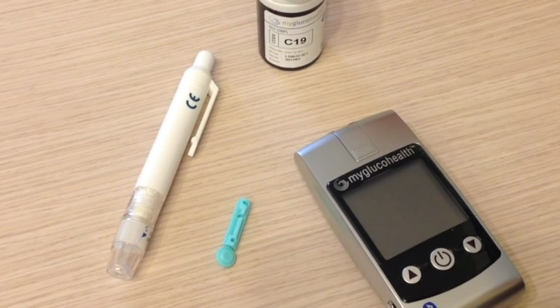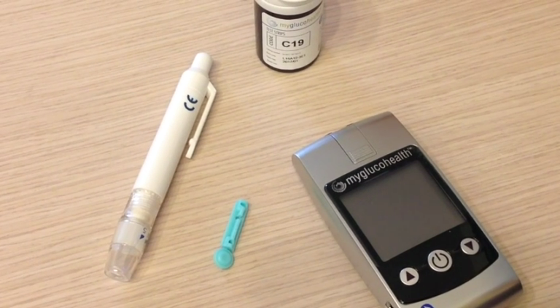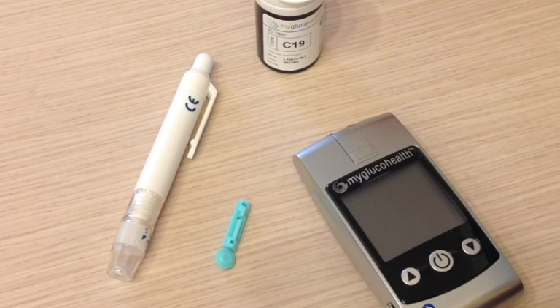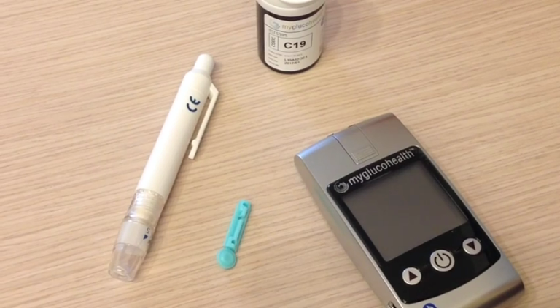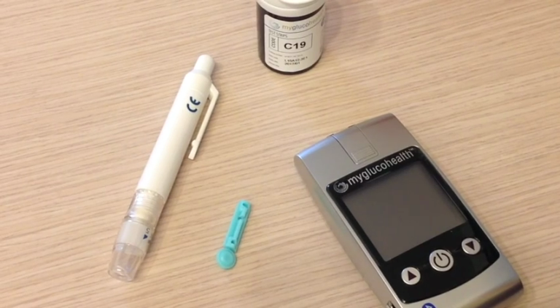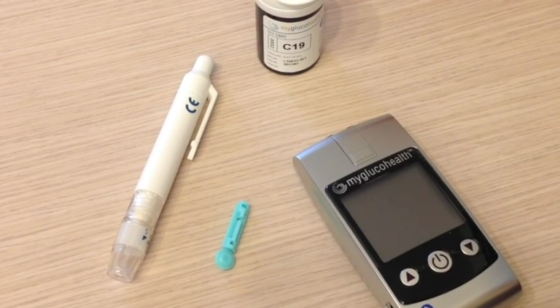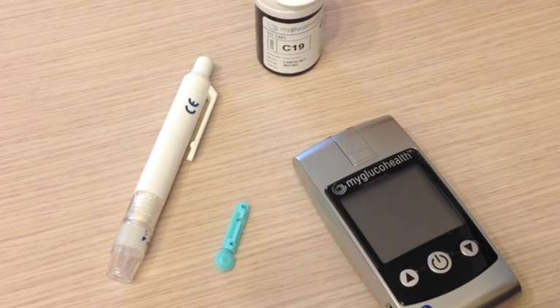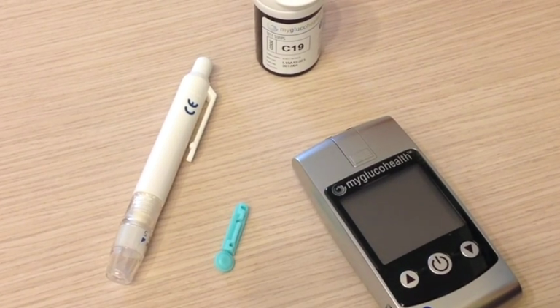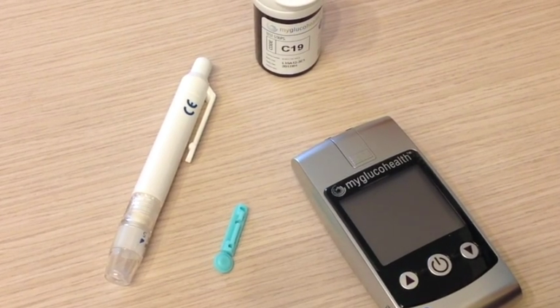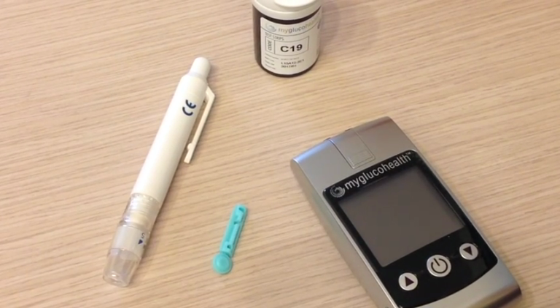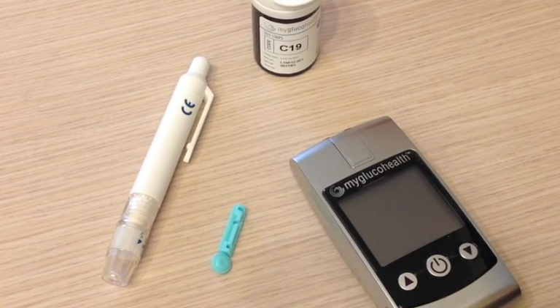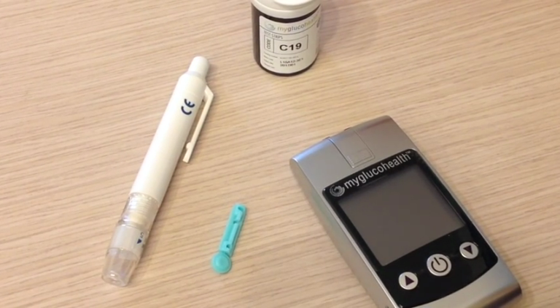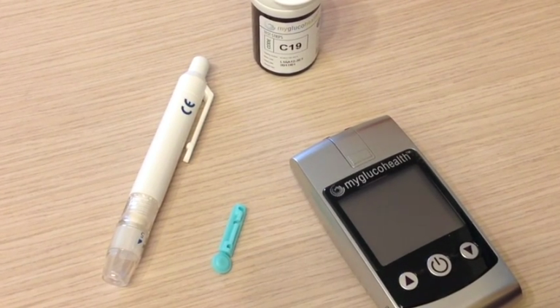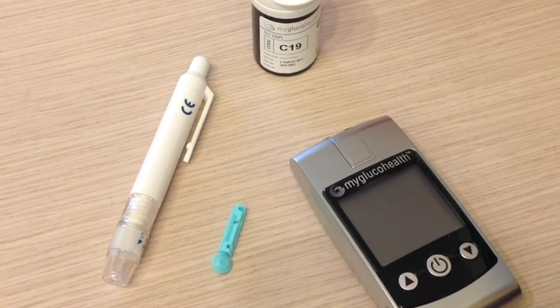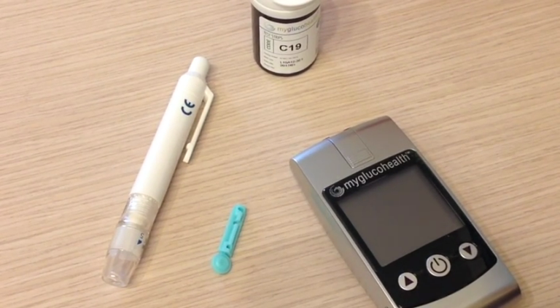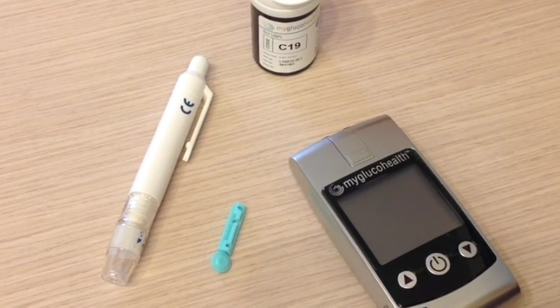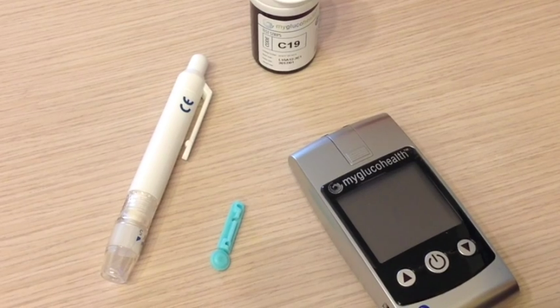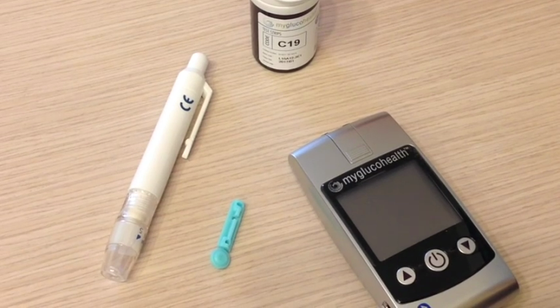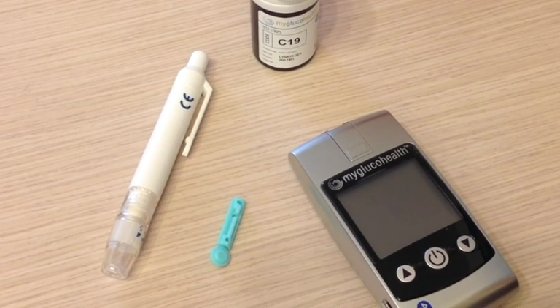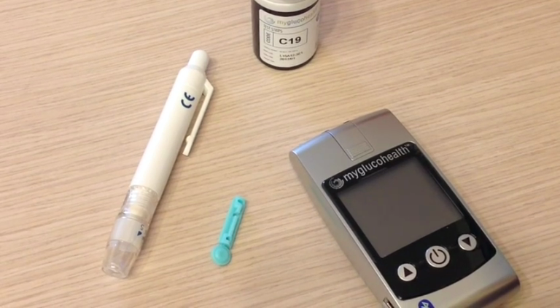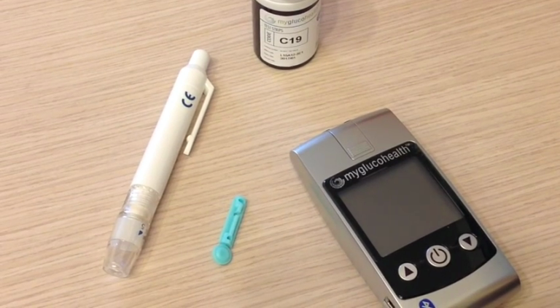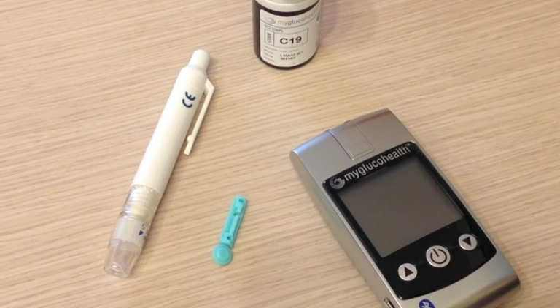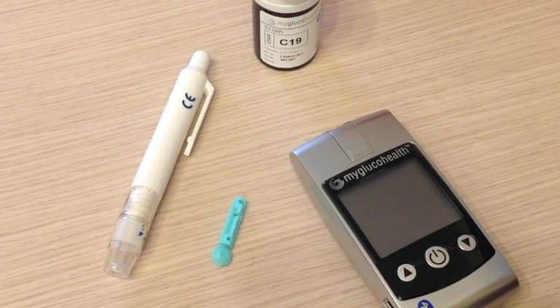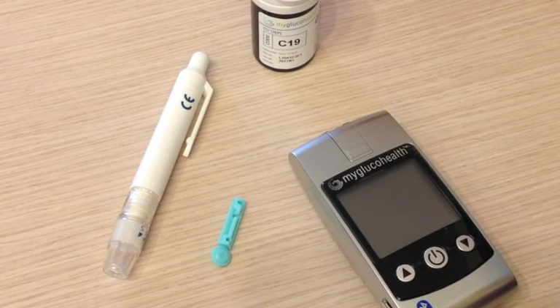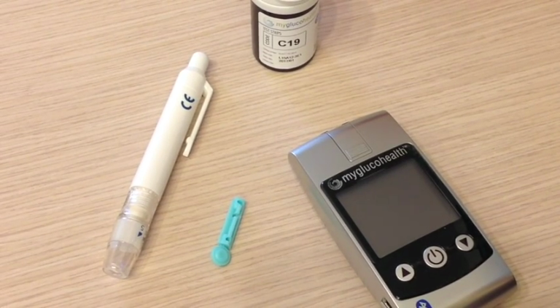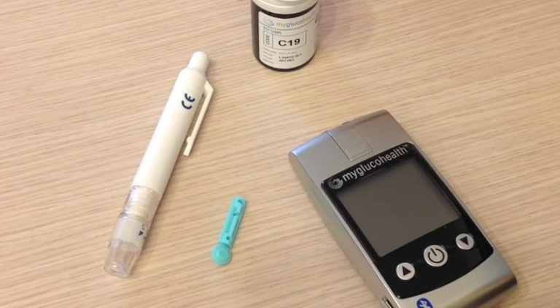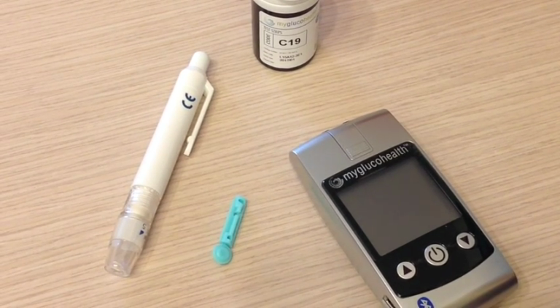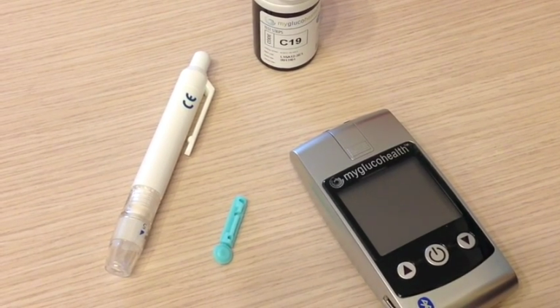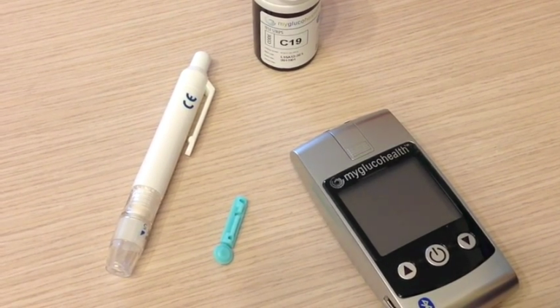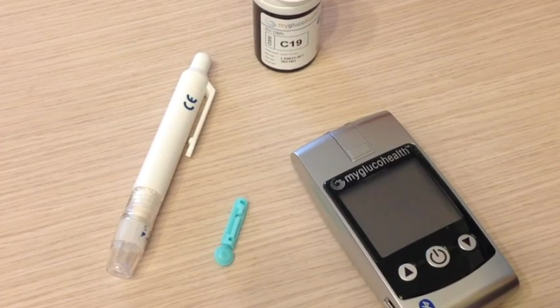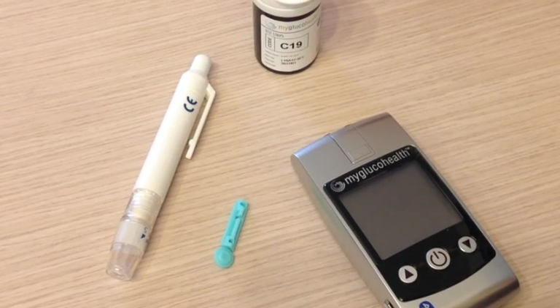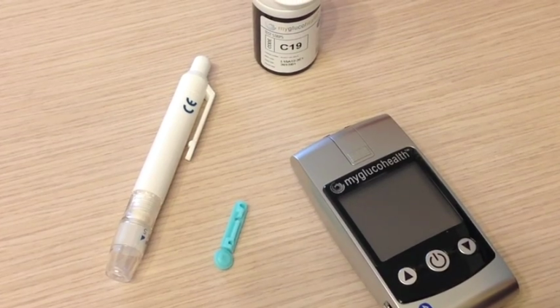We're going to be doing a demonstration of how to use the MyGlucoHealth glucometer. We use this meter for several of our drug studies here, and it works a little differently than a traditional meter.